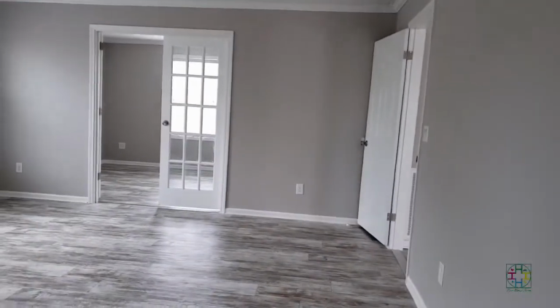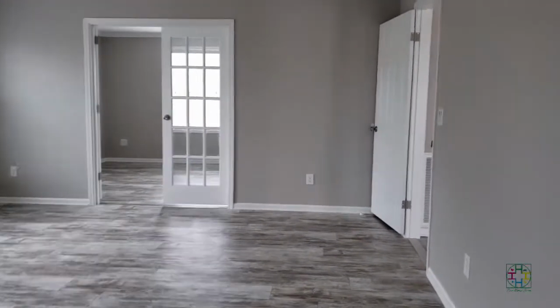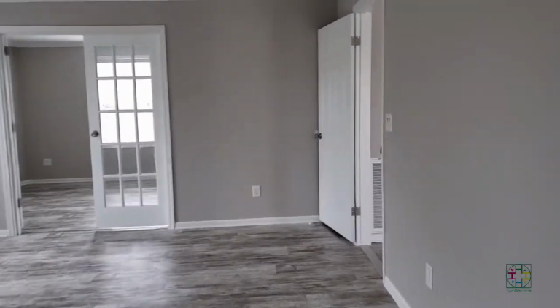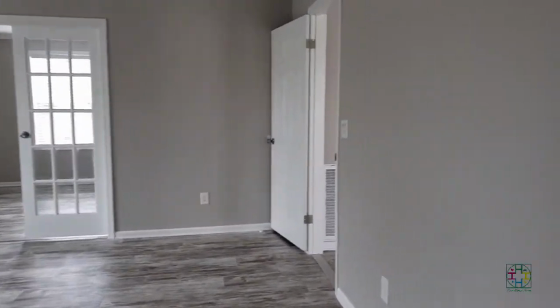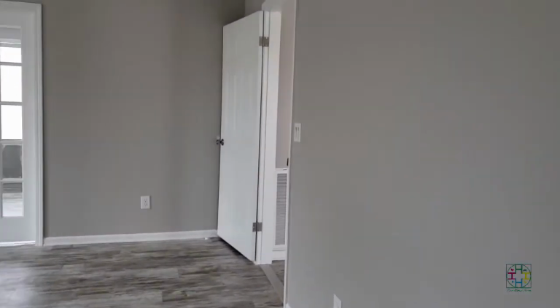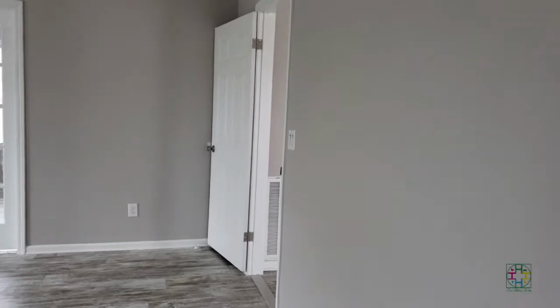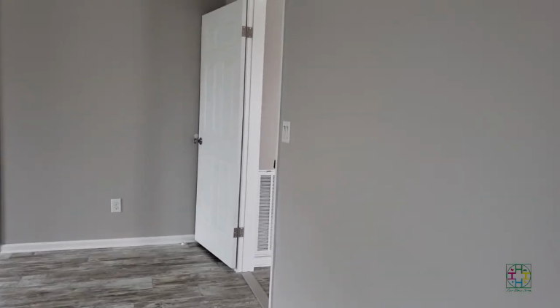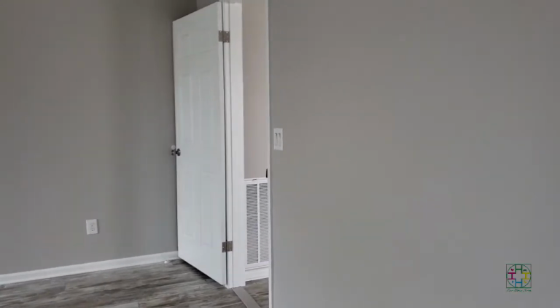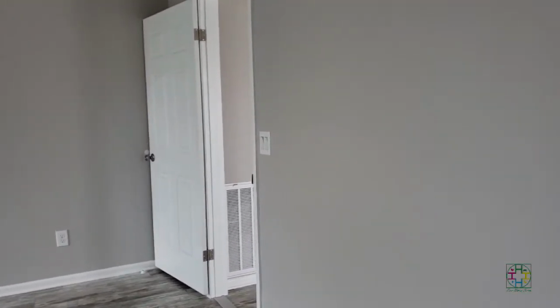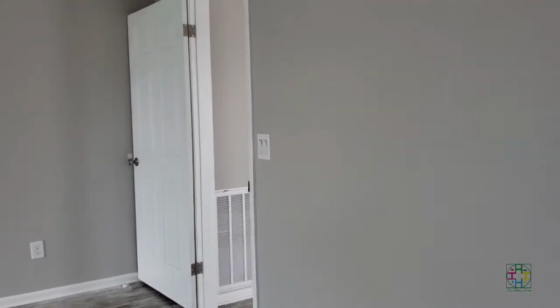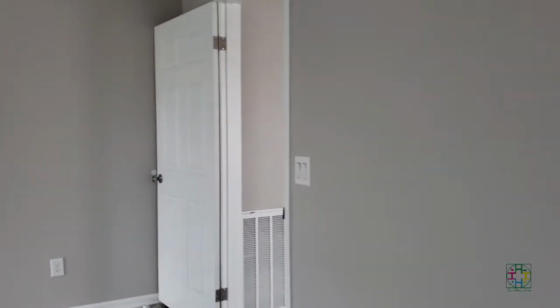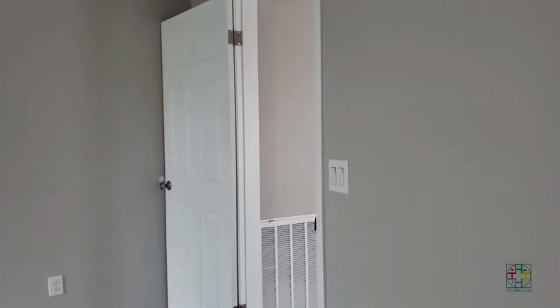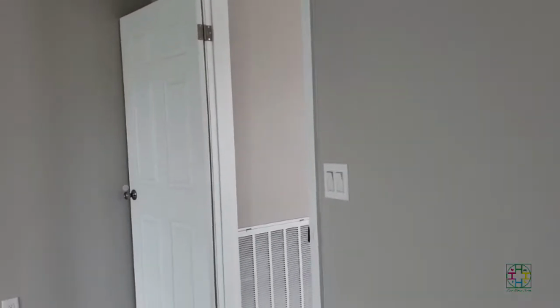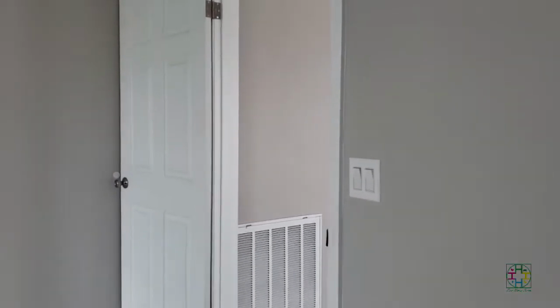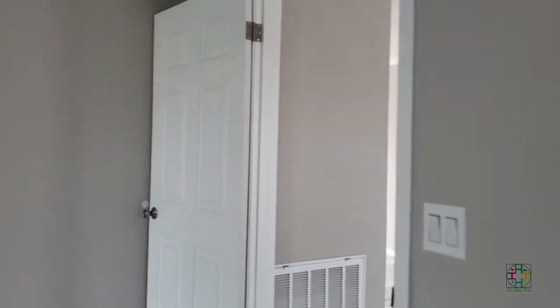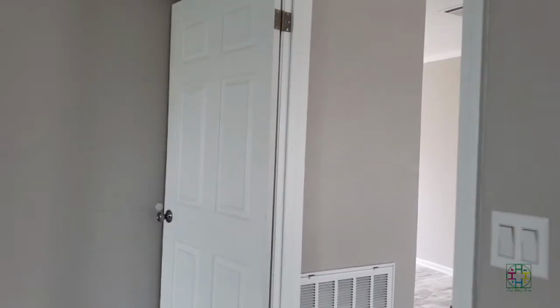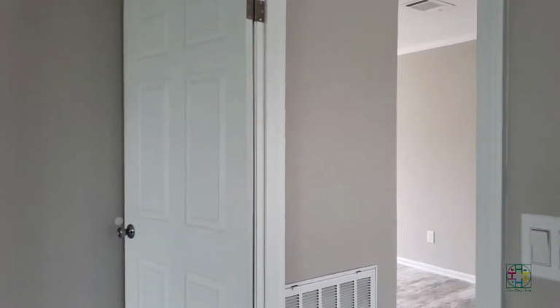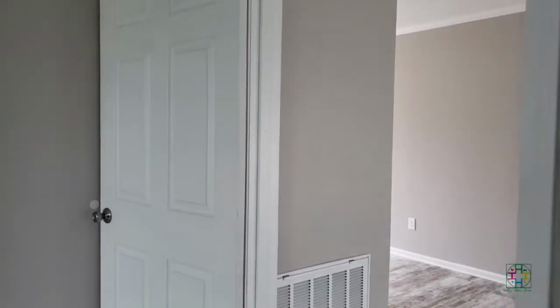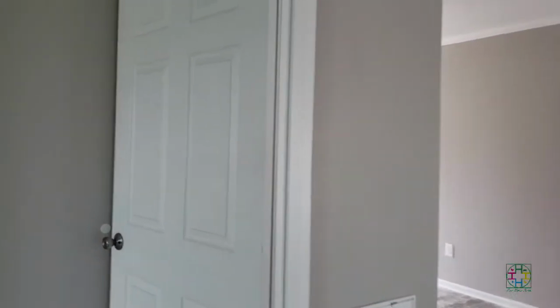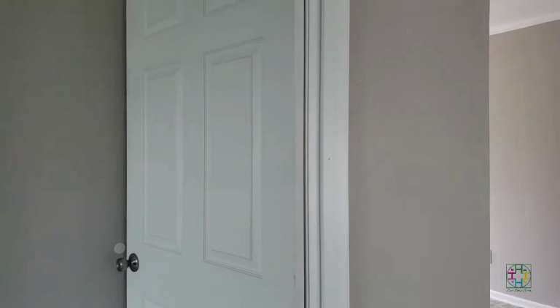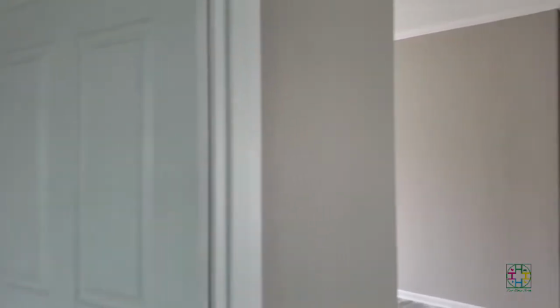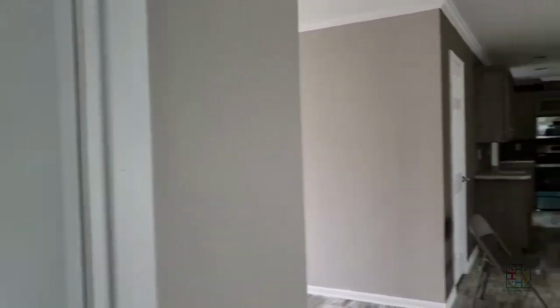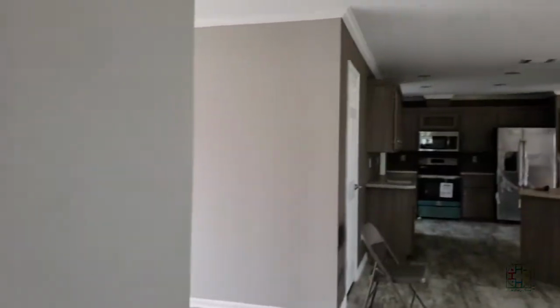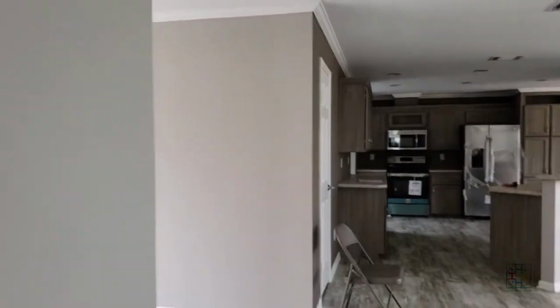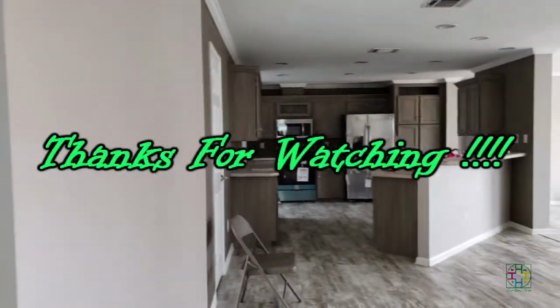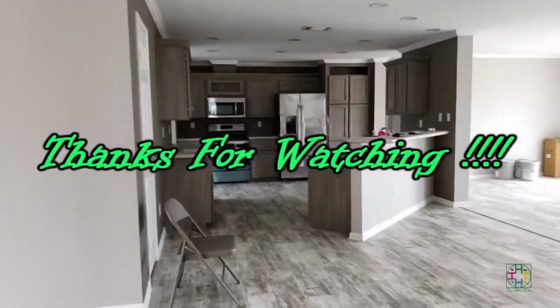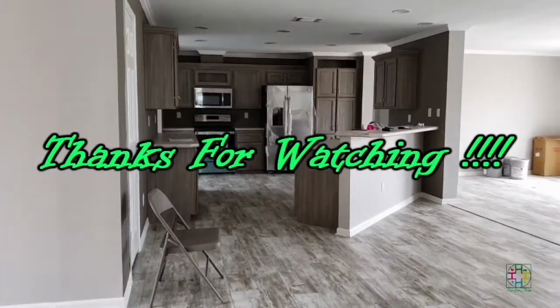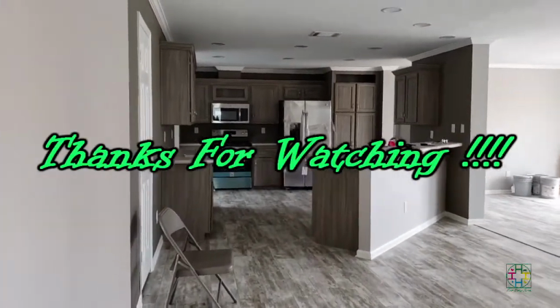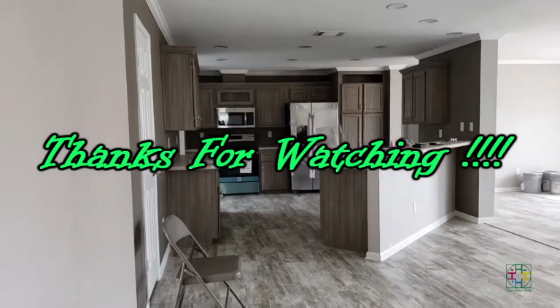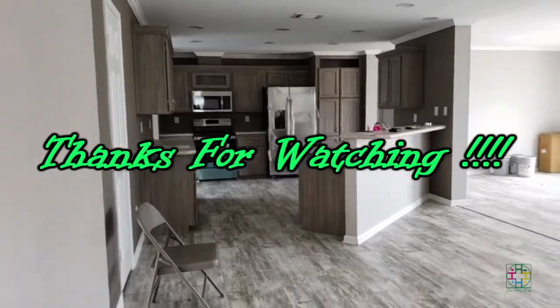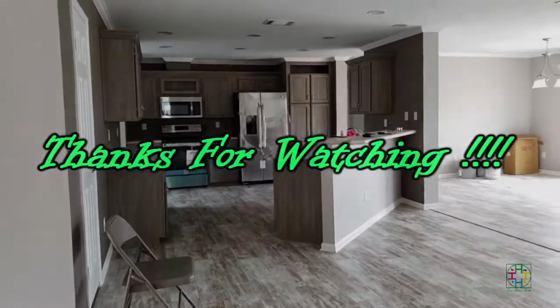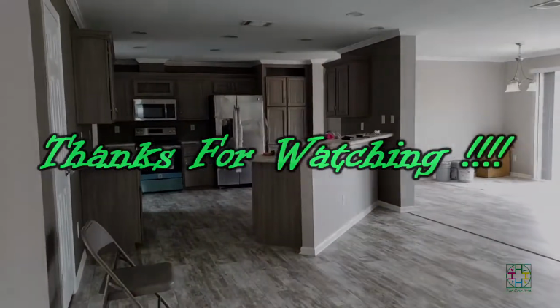So that is the master bedroom, and that's it for the house walkthrough.